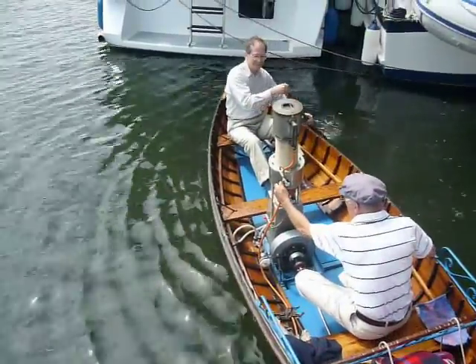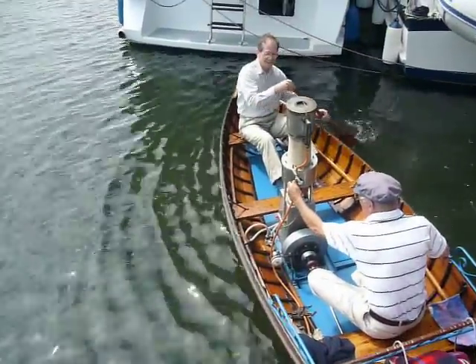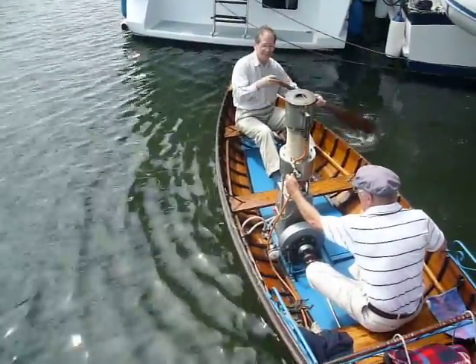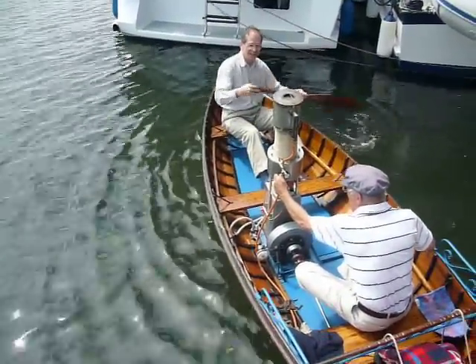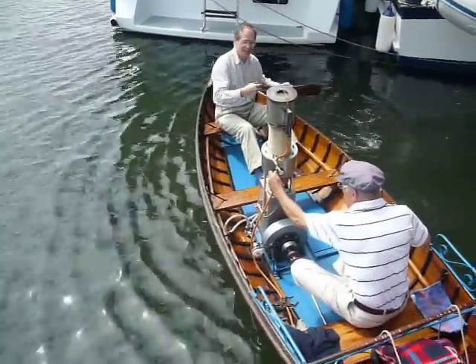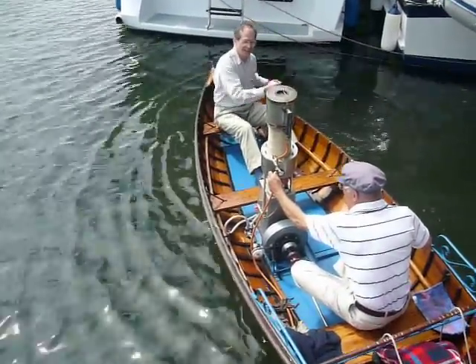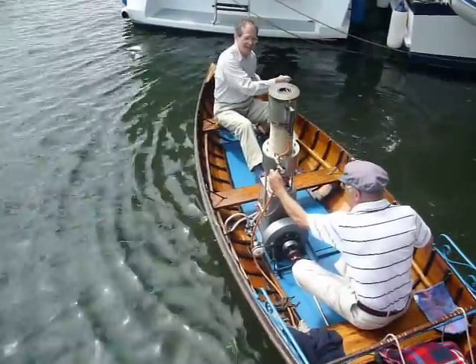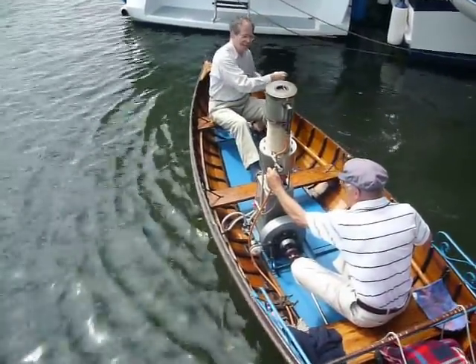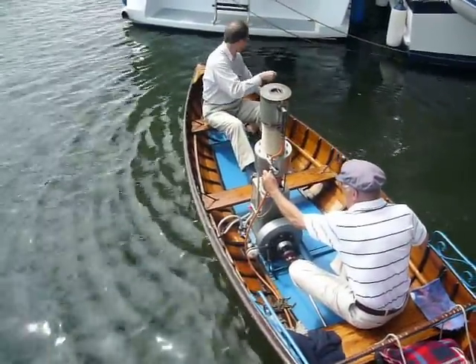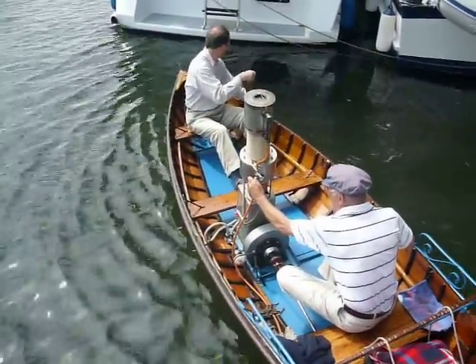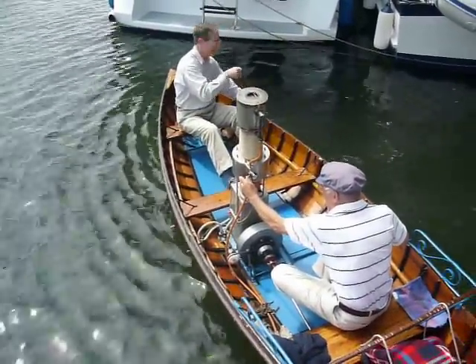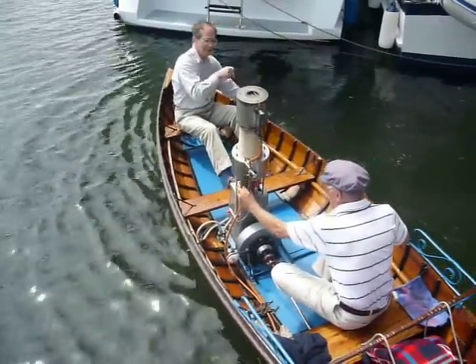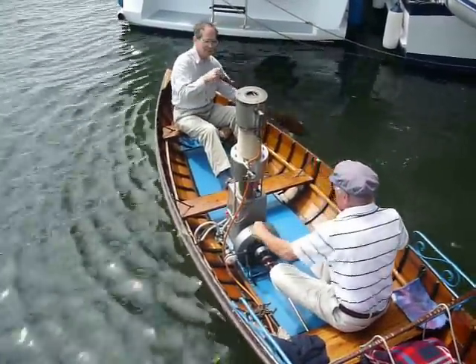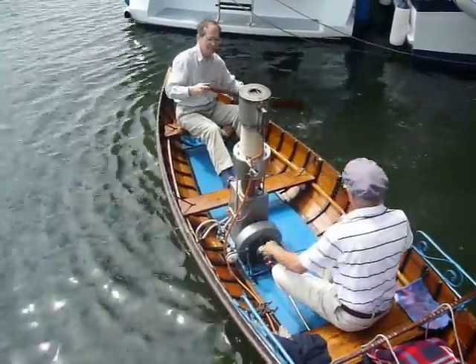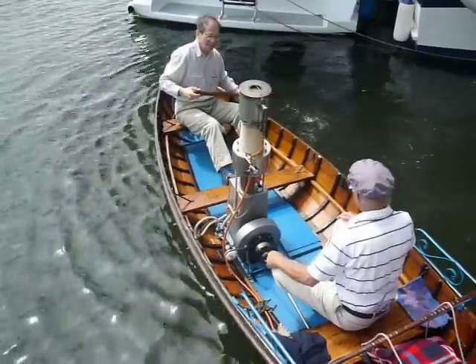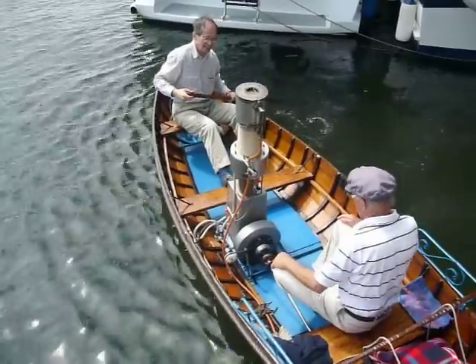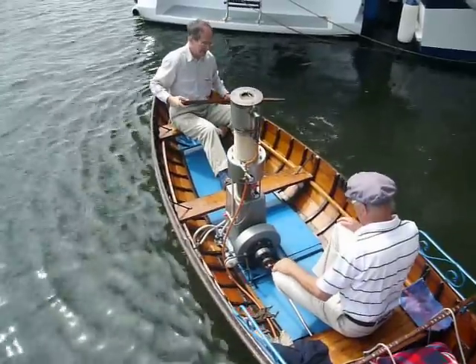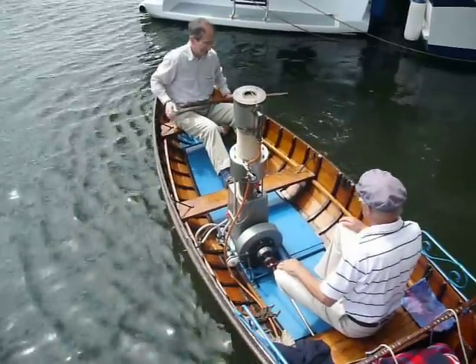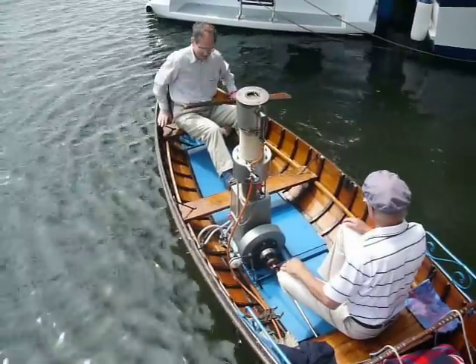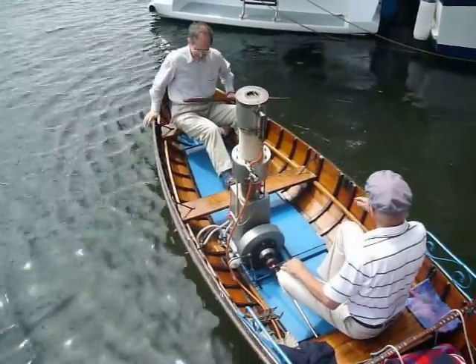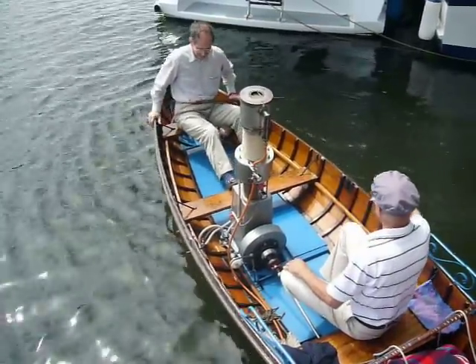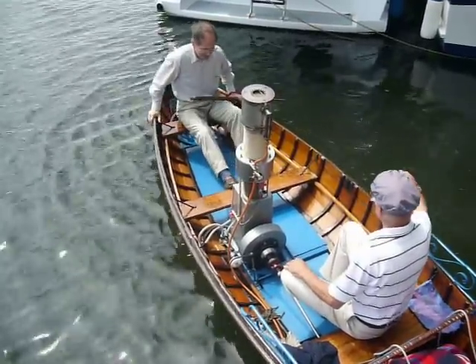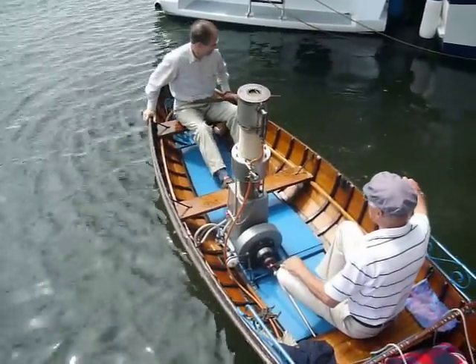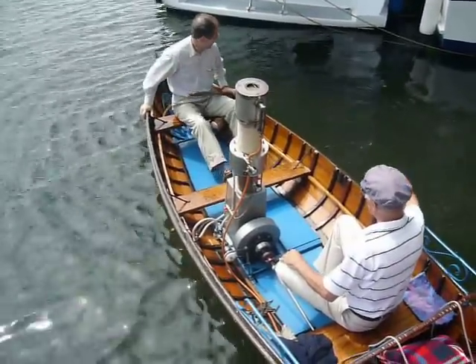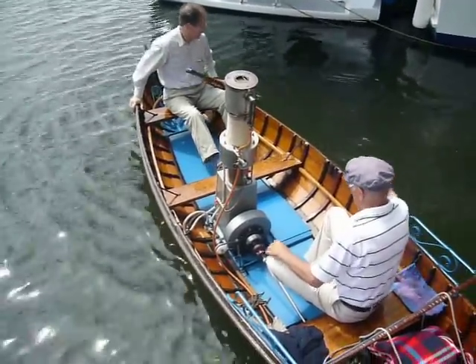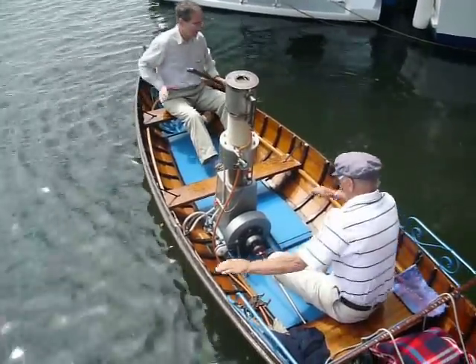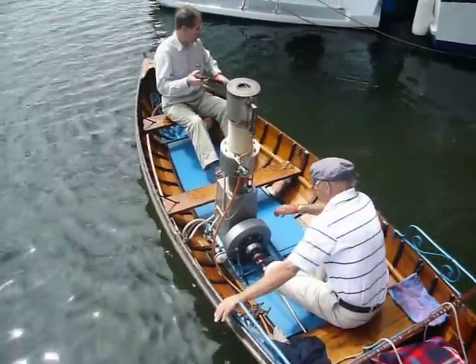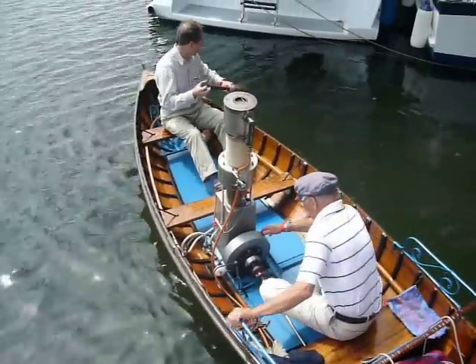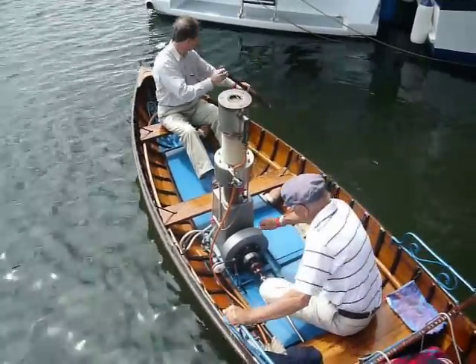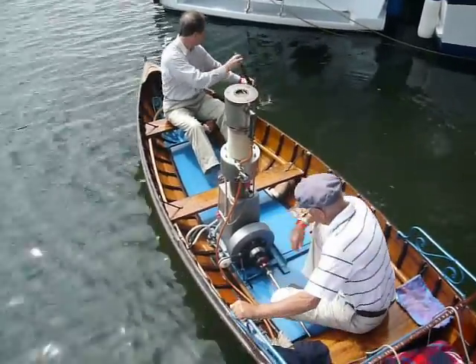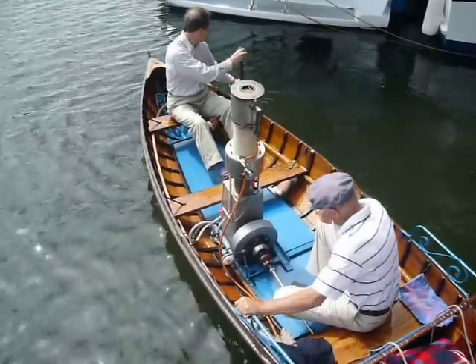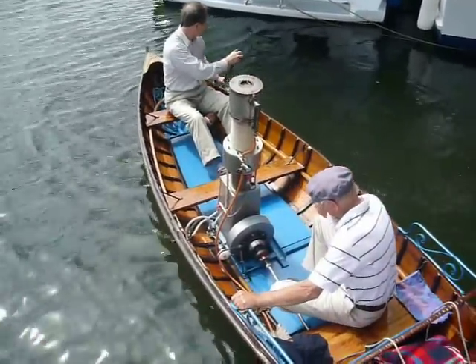I'm ready to give you a shove. Shove ready? No, no. I will hold you — I will hold you in launch position.